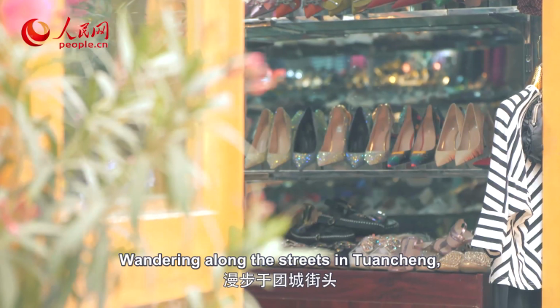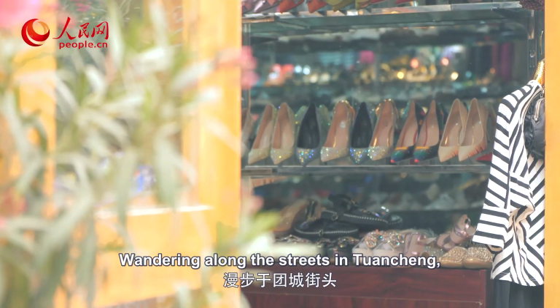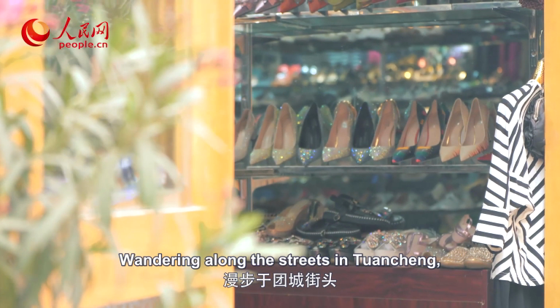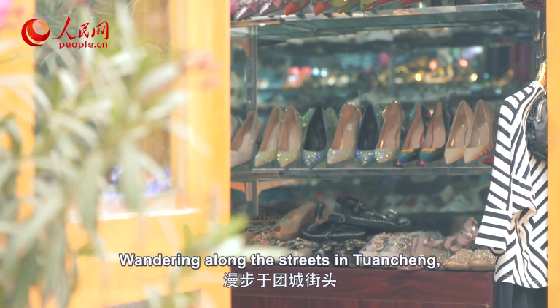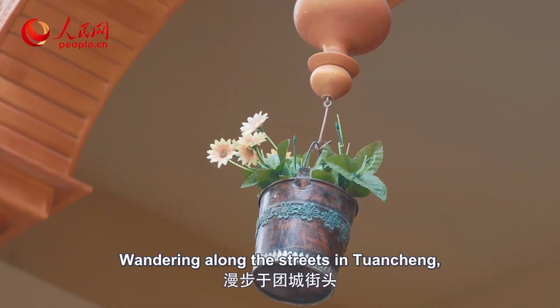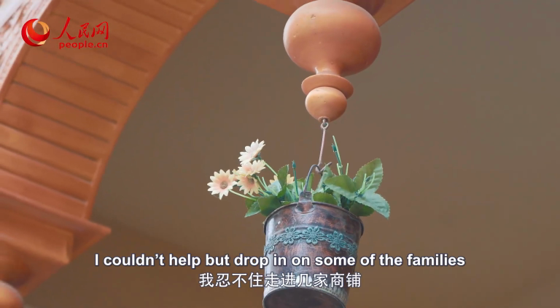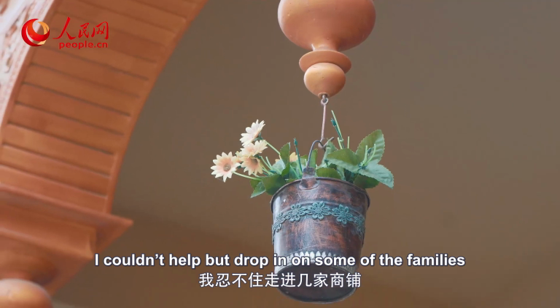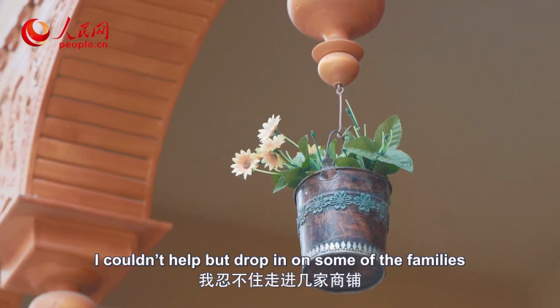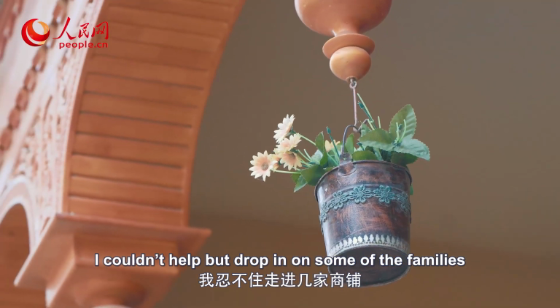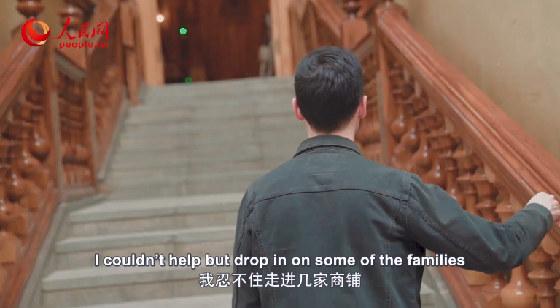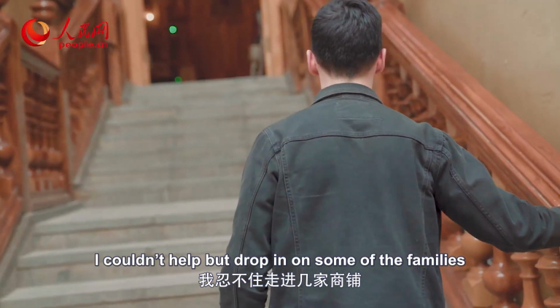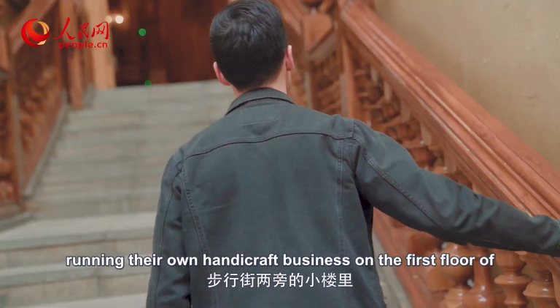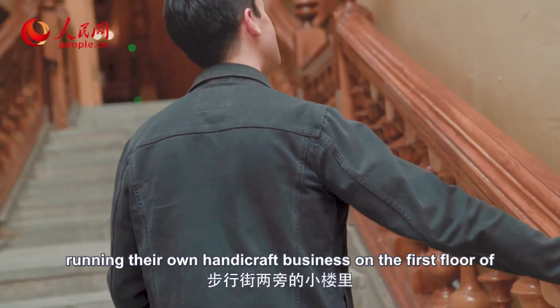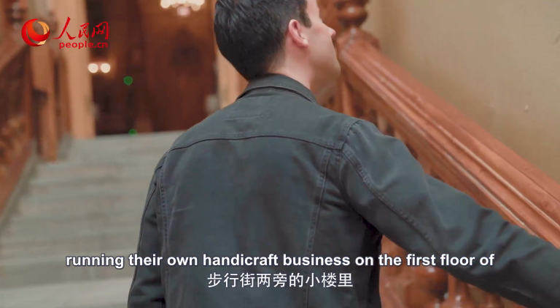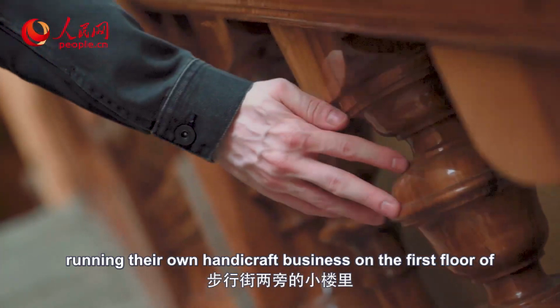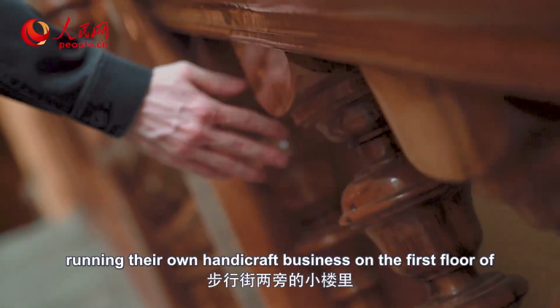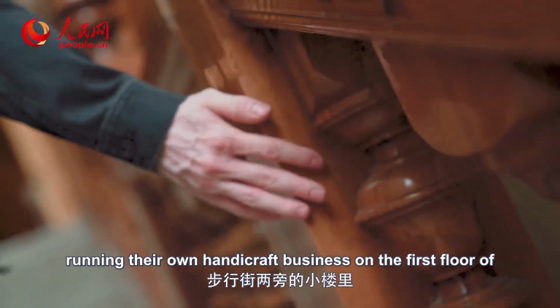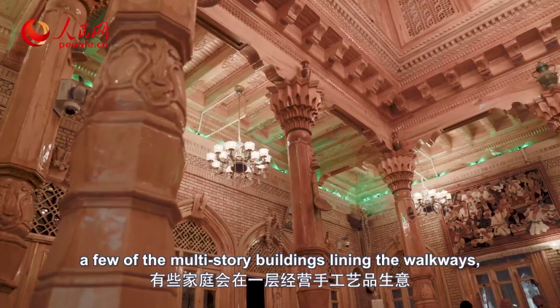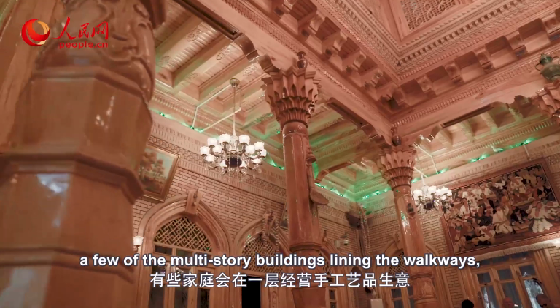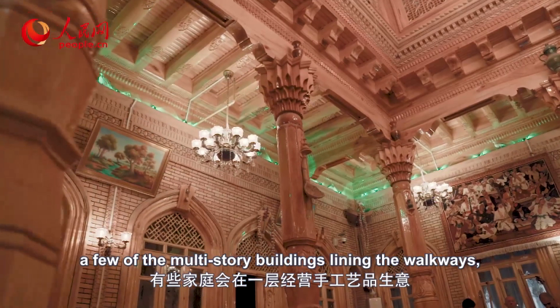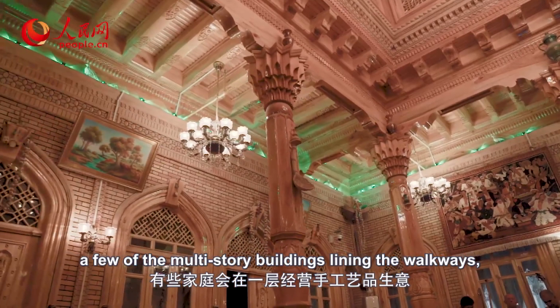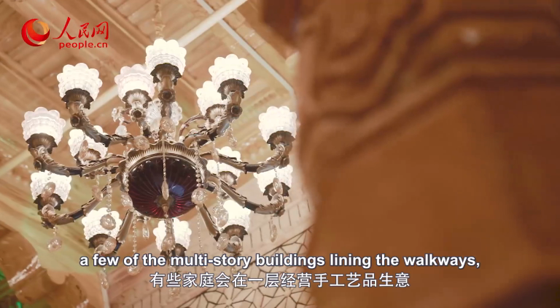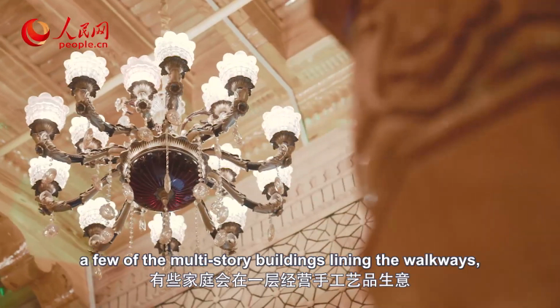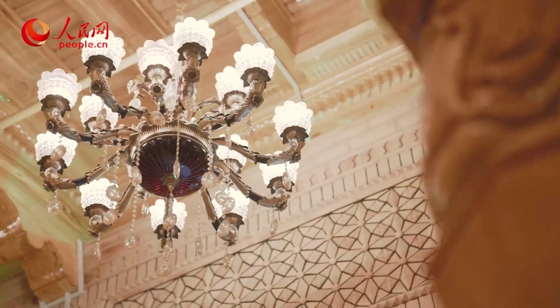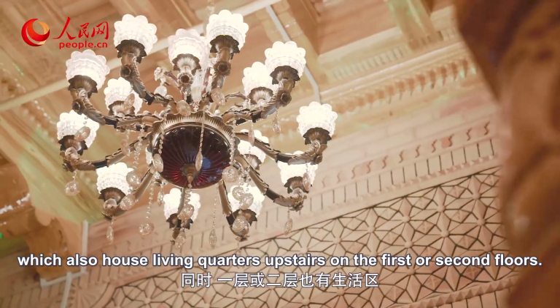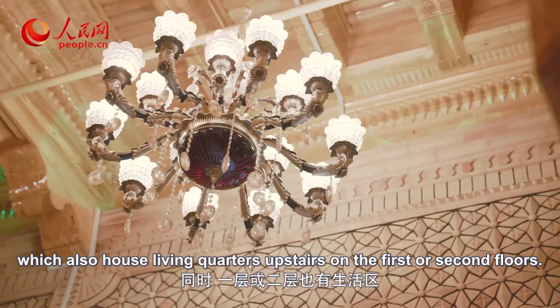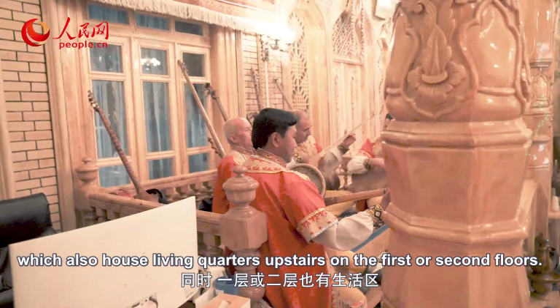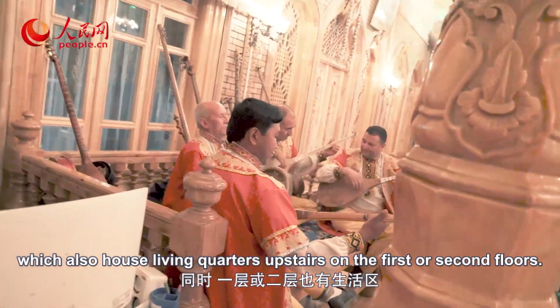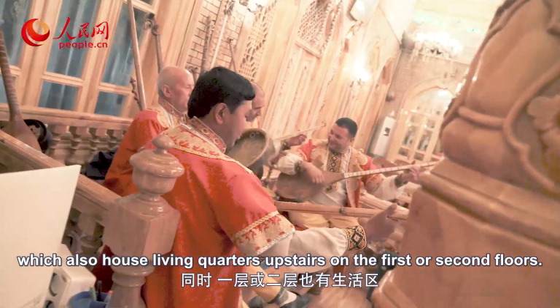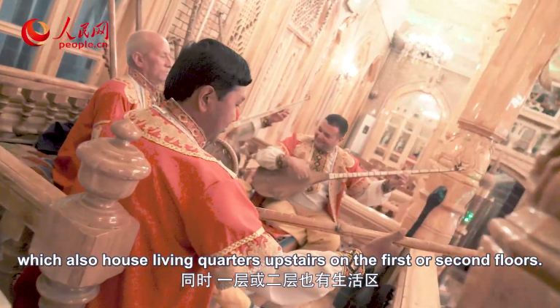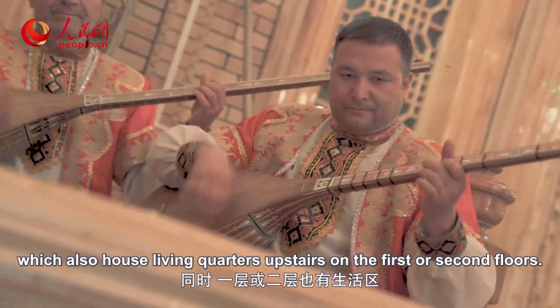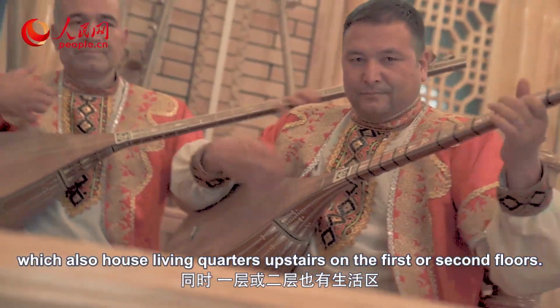Wandering along the streets in Kuancheon, they couldn't help but drop in on some of the families running their own handicraft businesses on the first floor of a few of the multi-story buildings lining the walkways, which also house living quarters upstairs on the first or second floors.